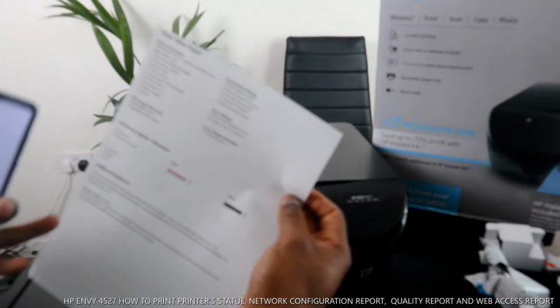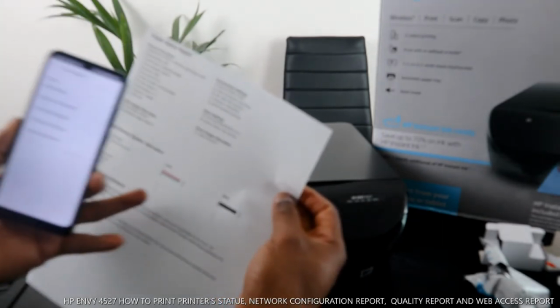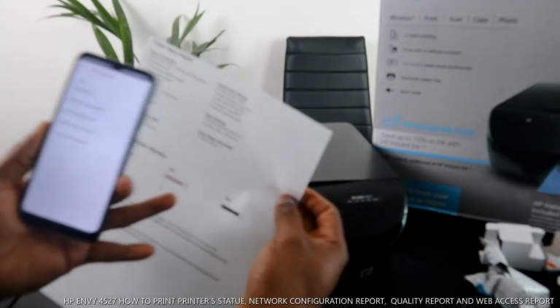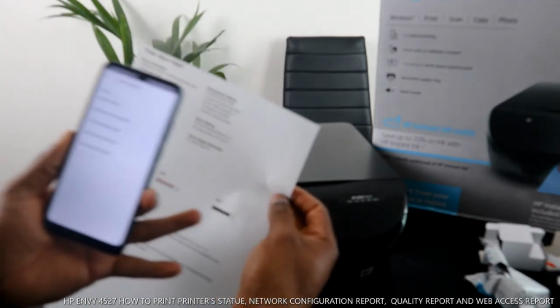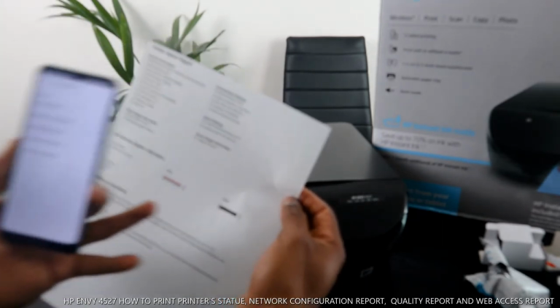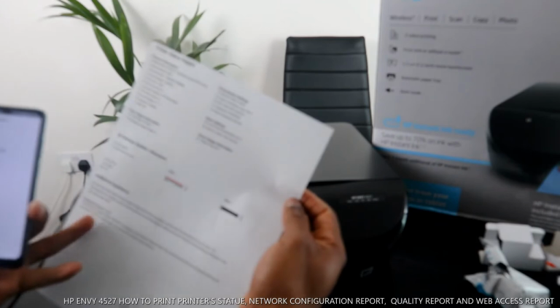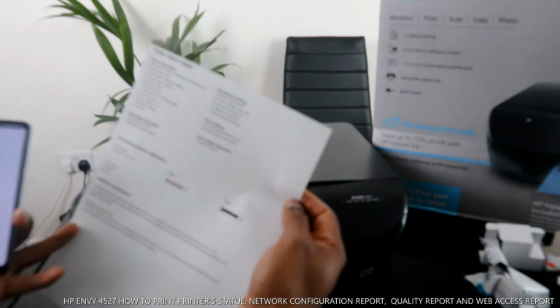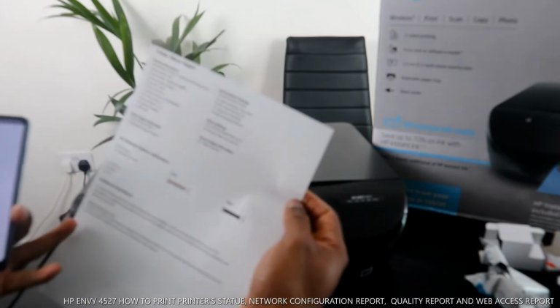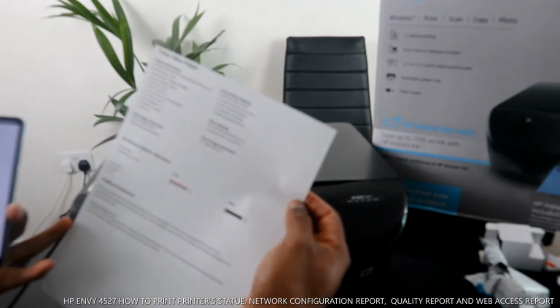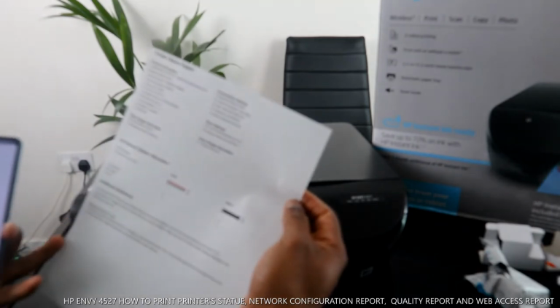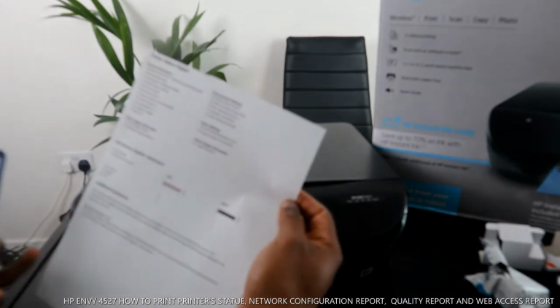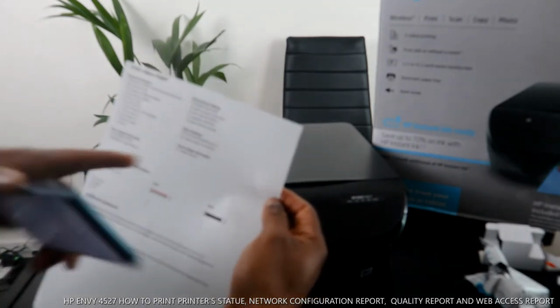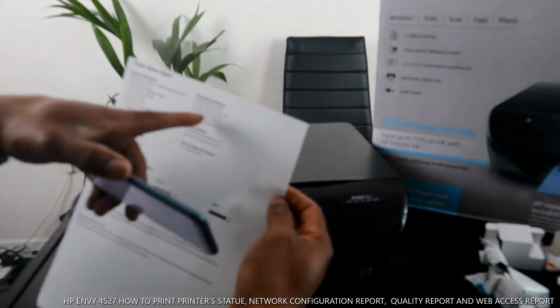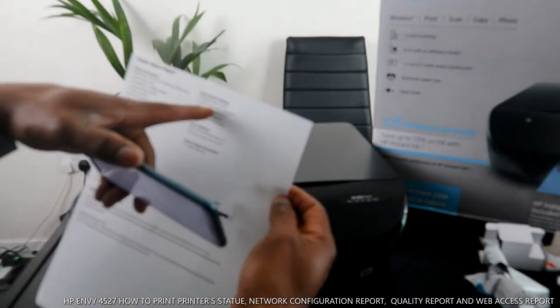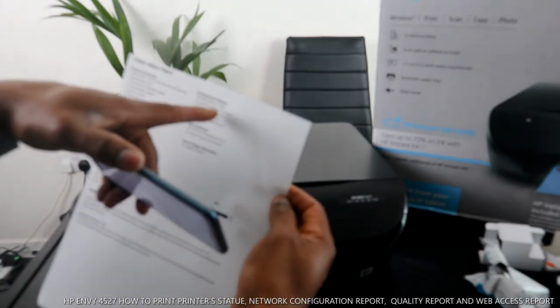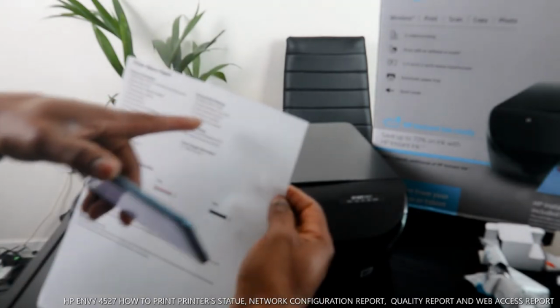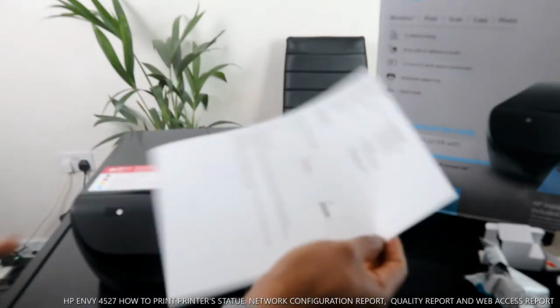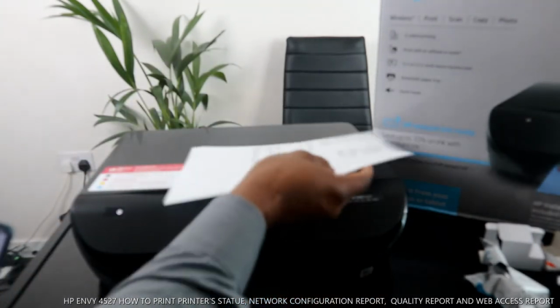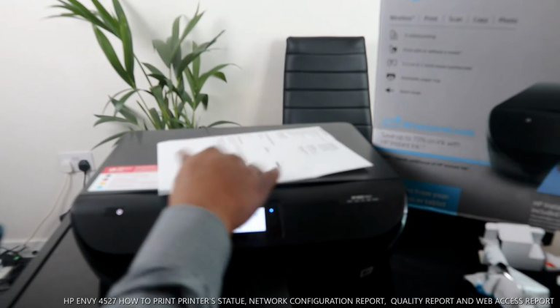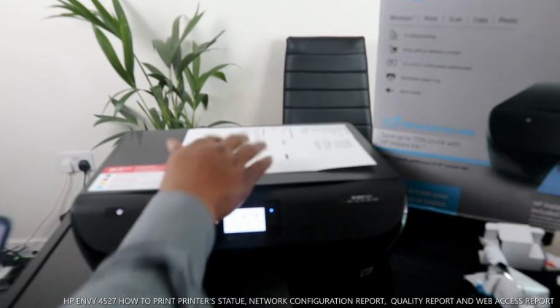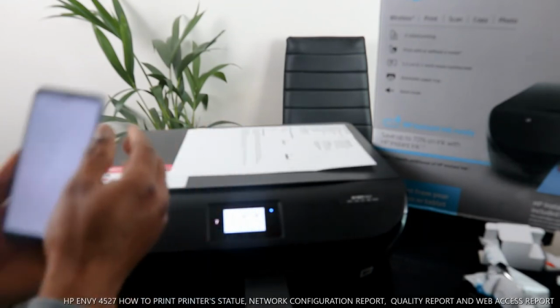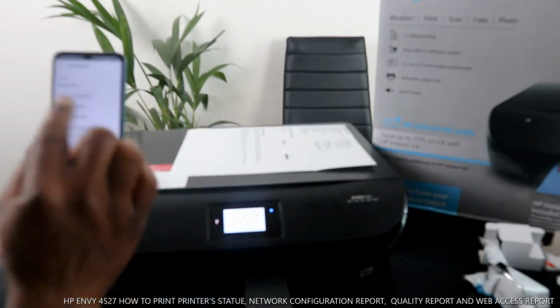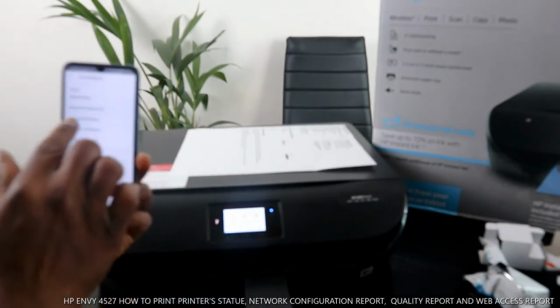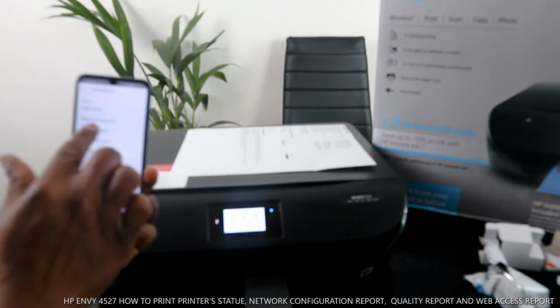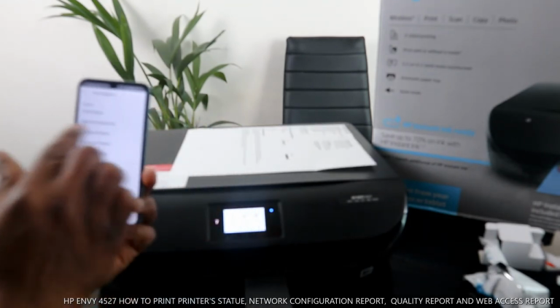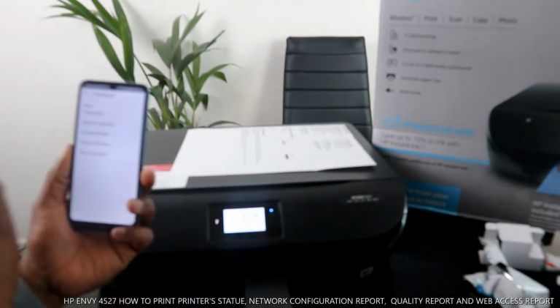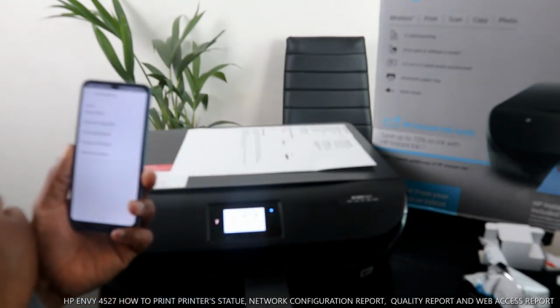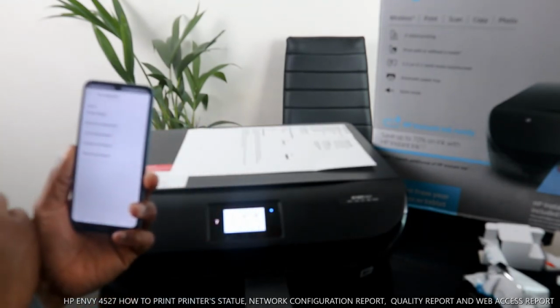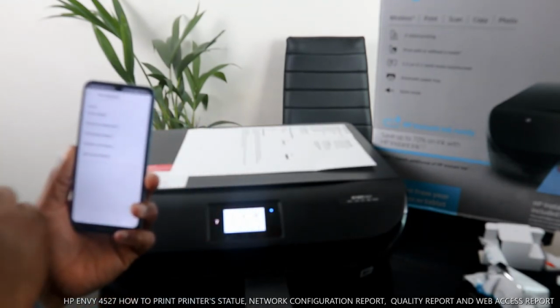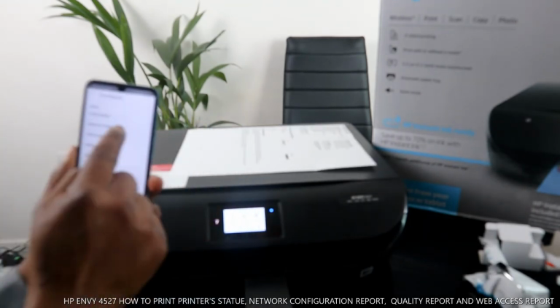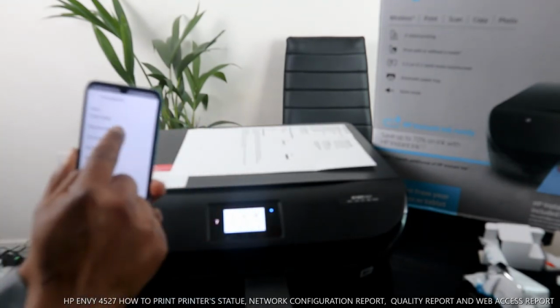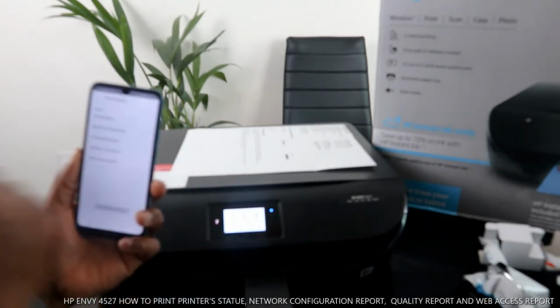It's finished printing. This is the printer status report — it will tell you your printer status and the ink levels and everything you need. Now the next thing we need to do is print the network configuration. Click network, then print network configuration.